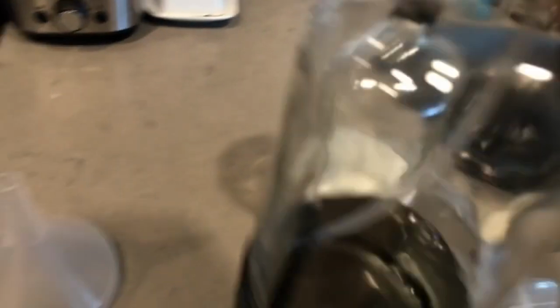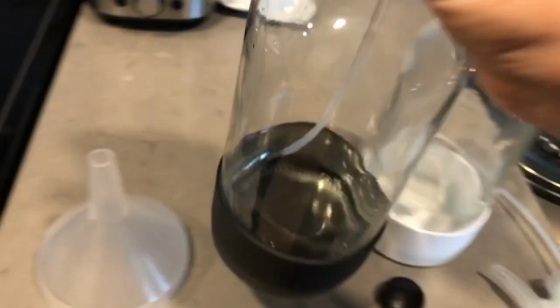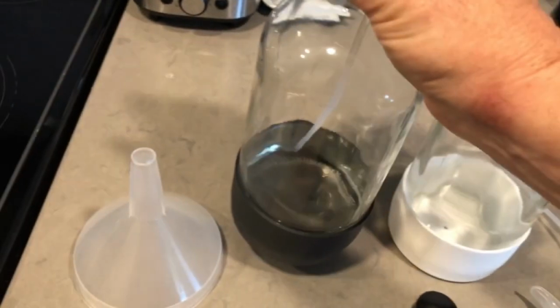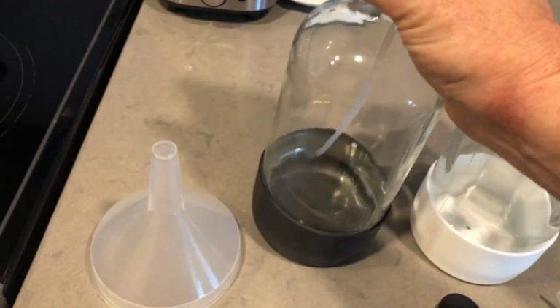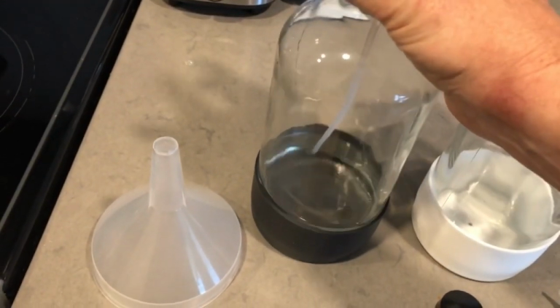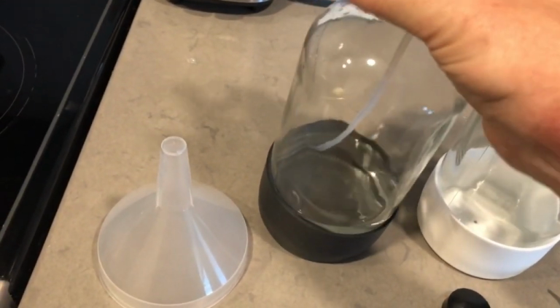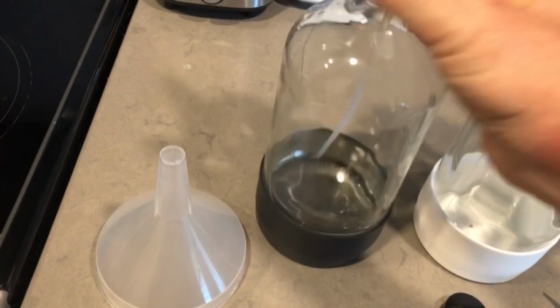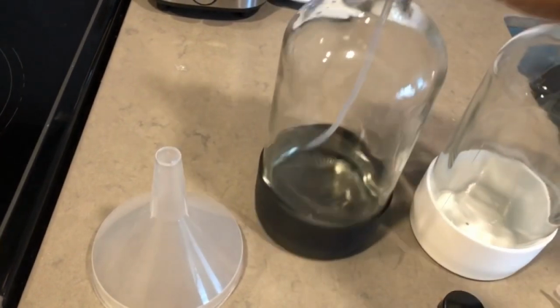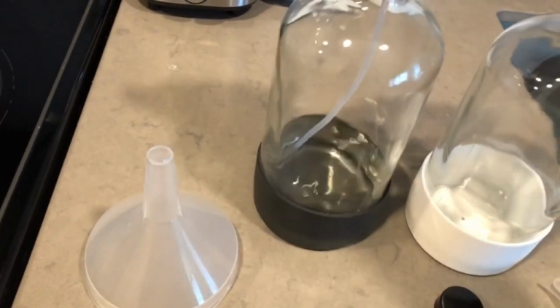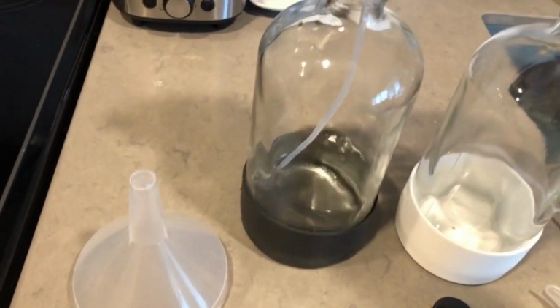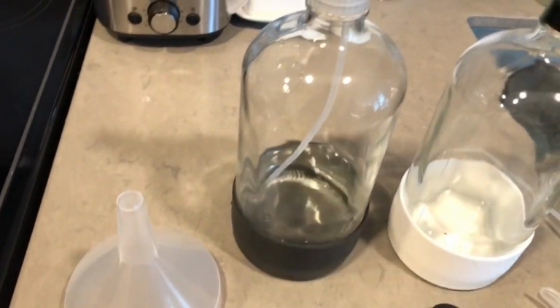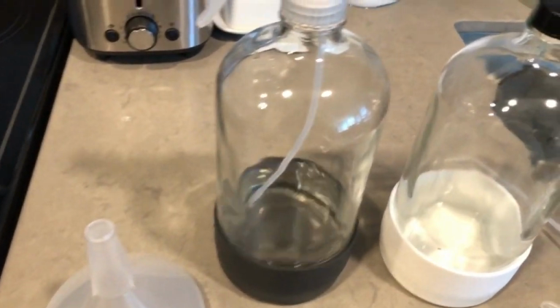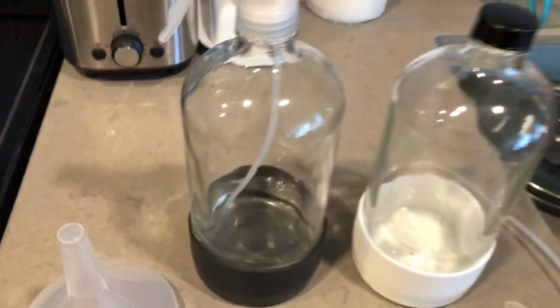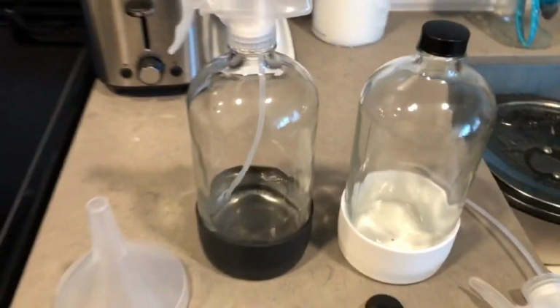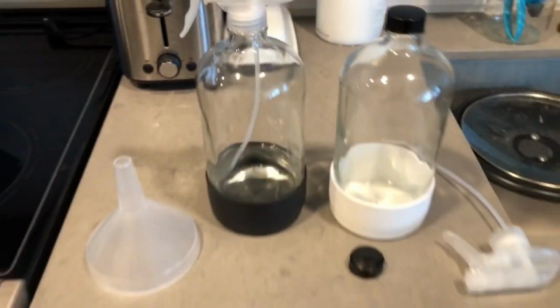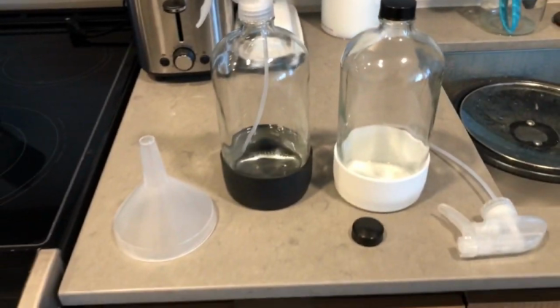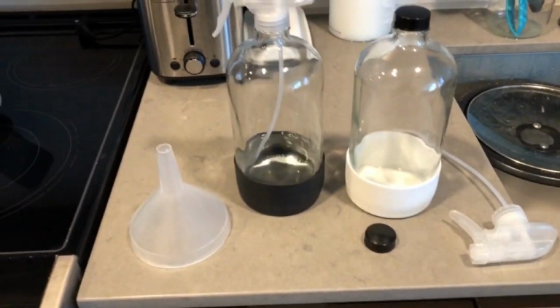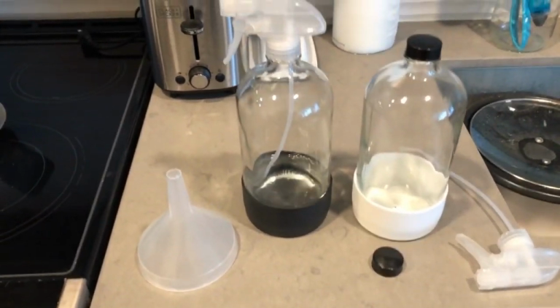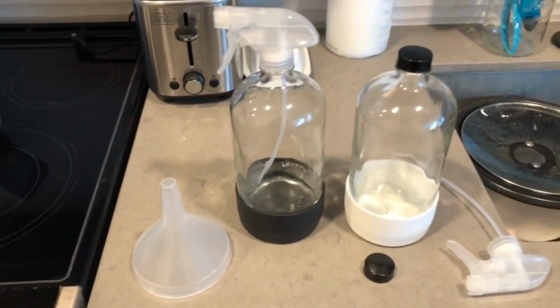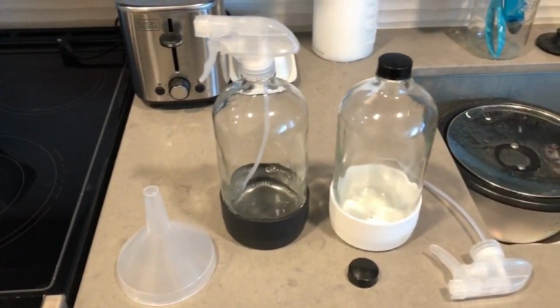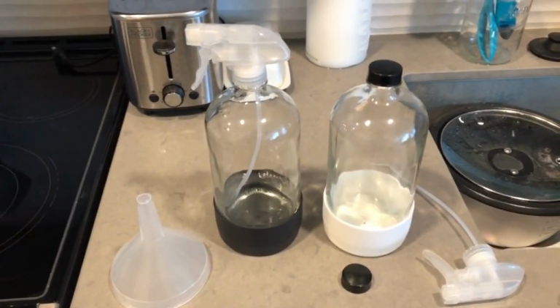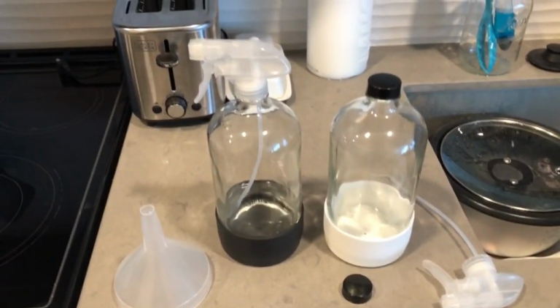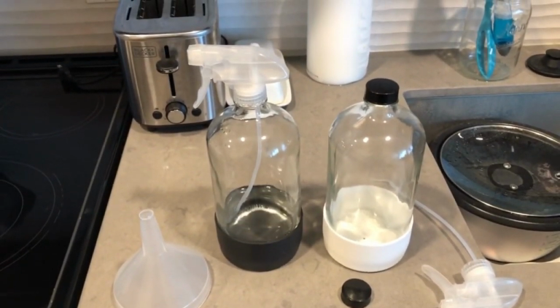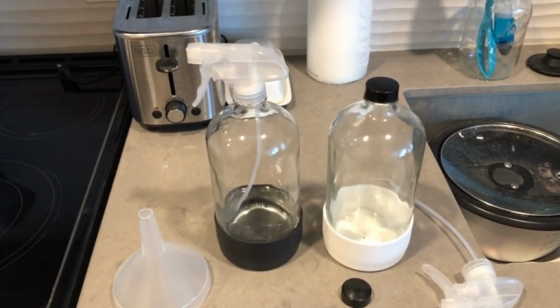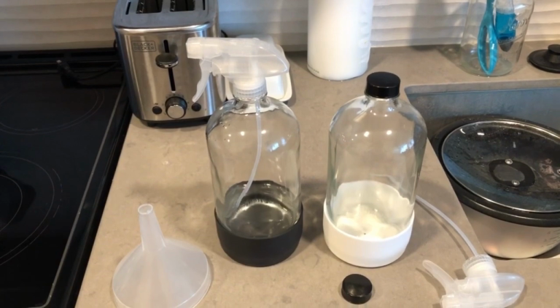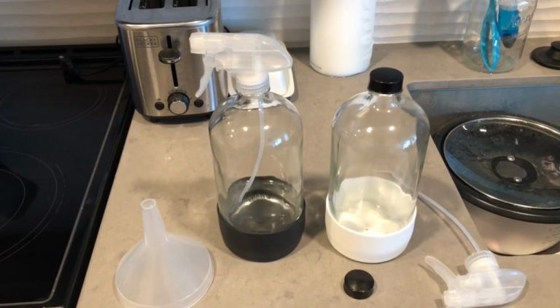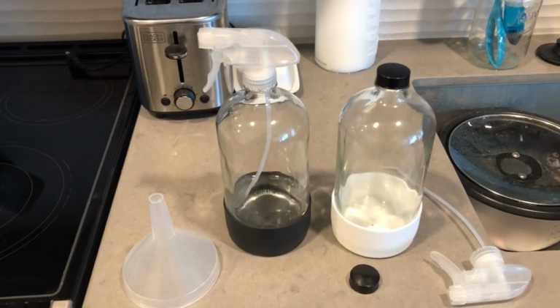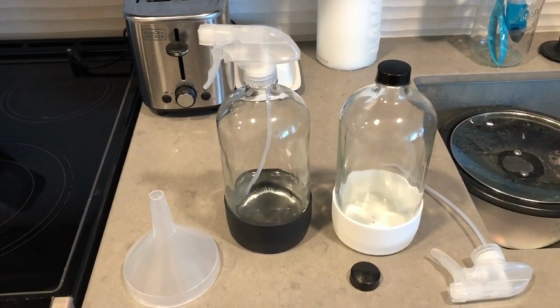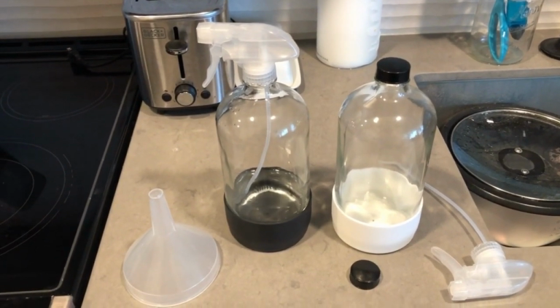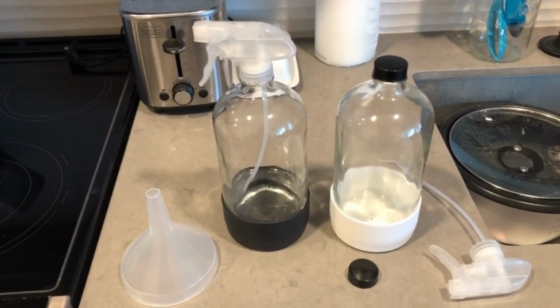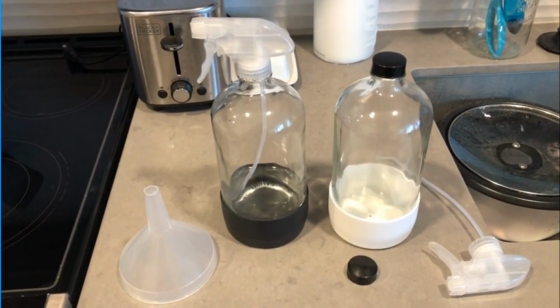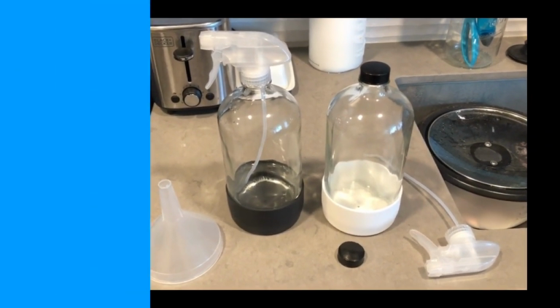I know there's a sprayer out there where they actually attach a marble or a BB to it to keep it facing the direction that you tilt it, but this works out perfect.